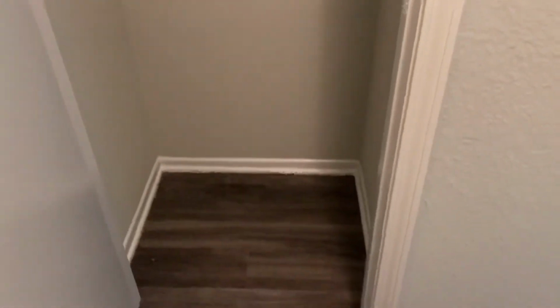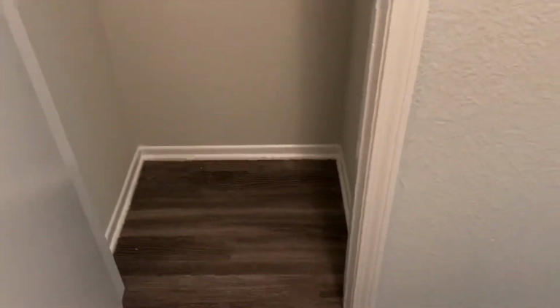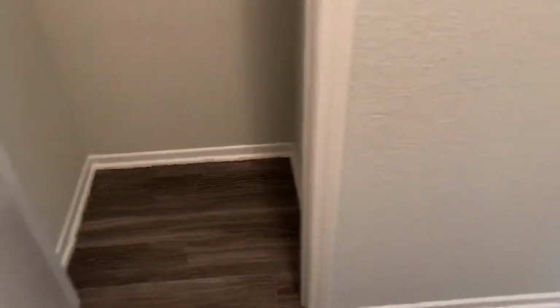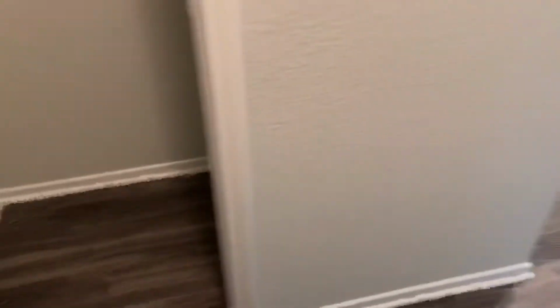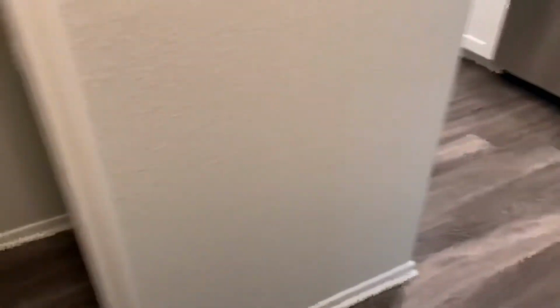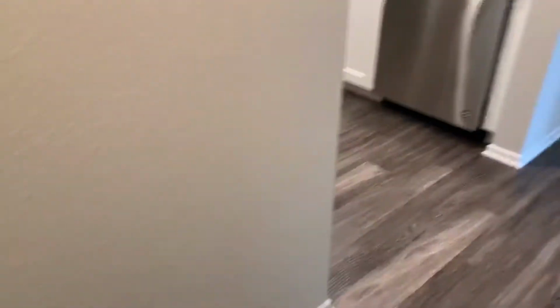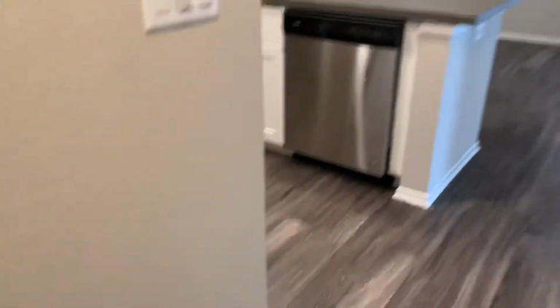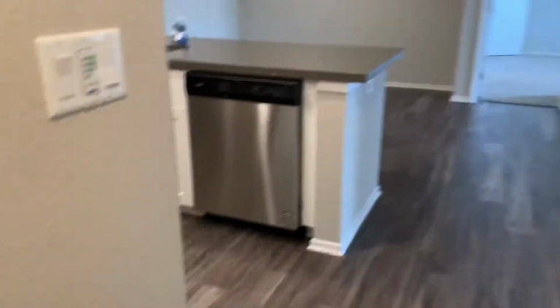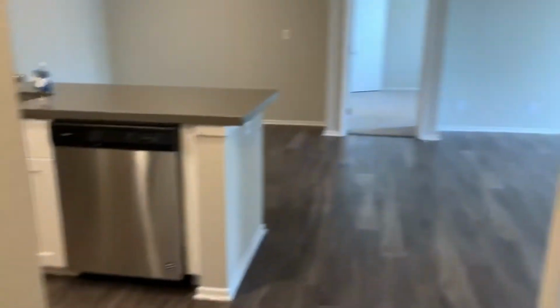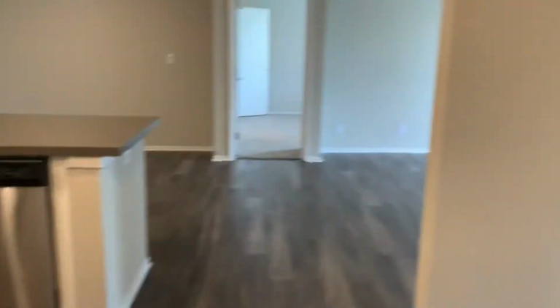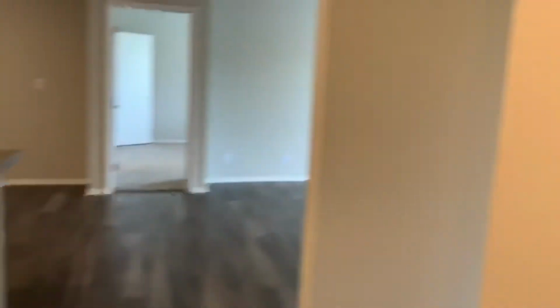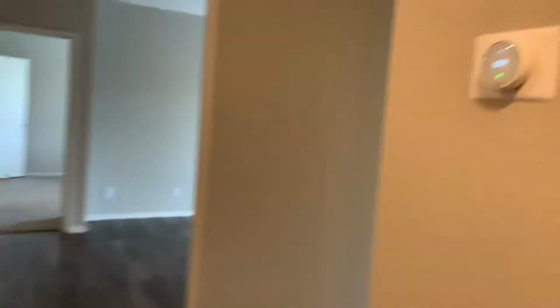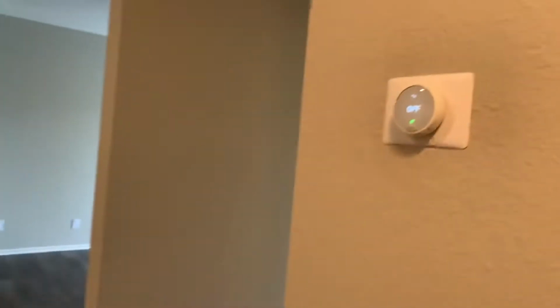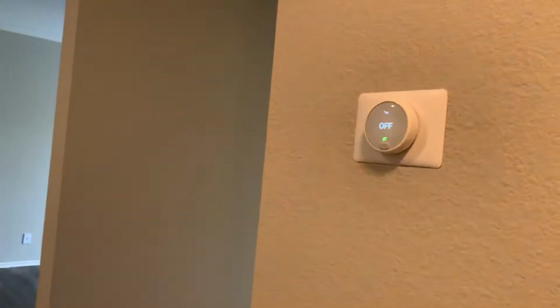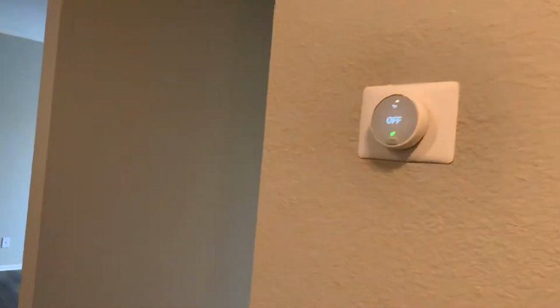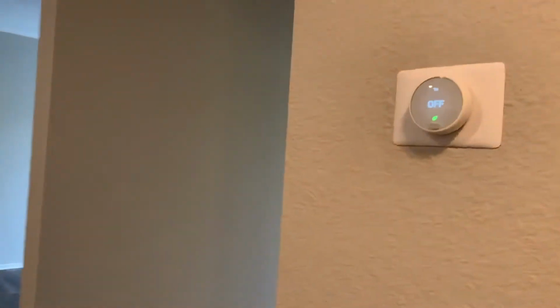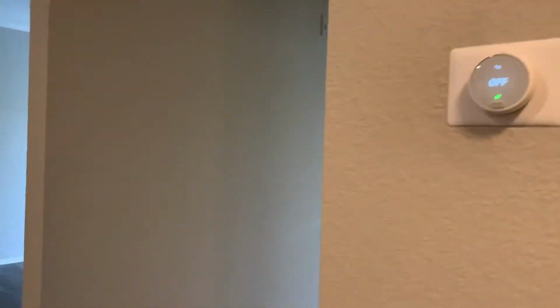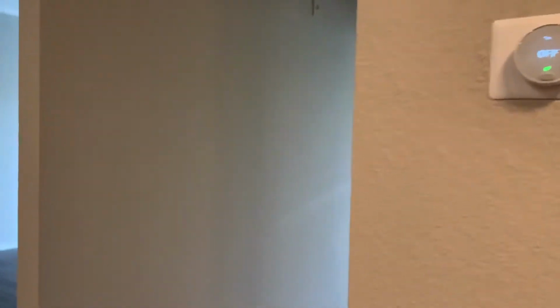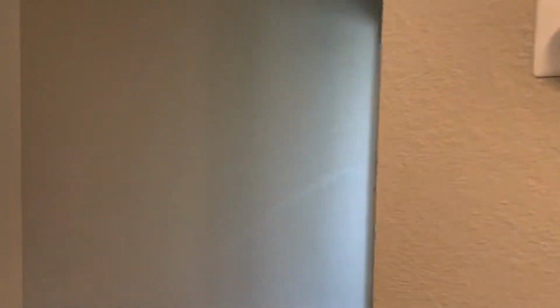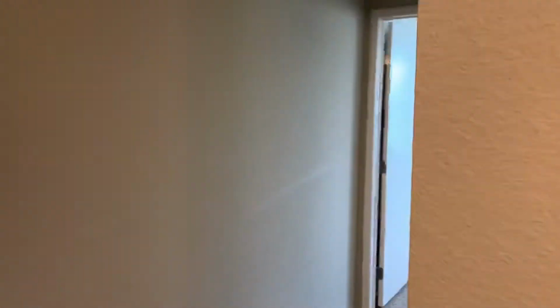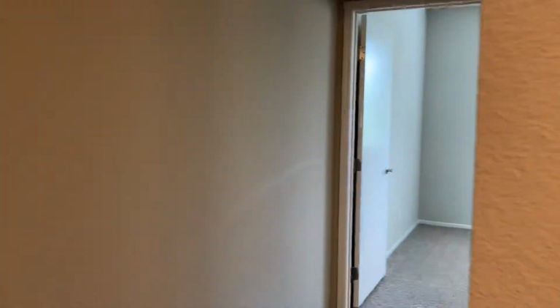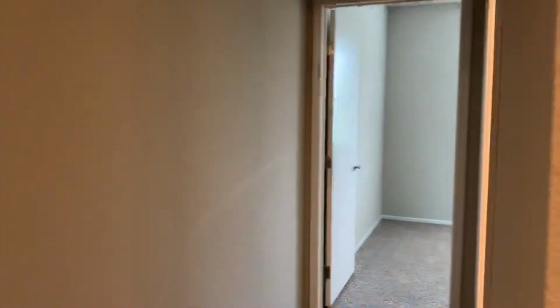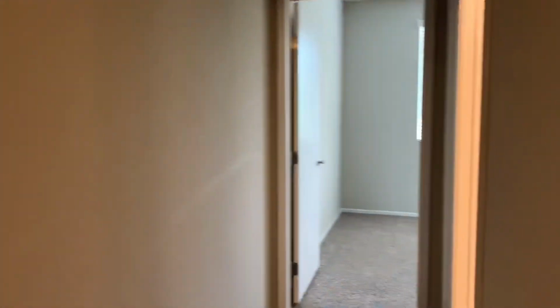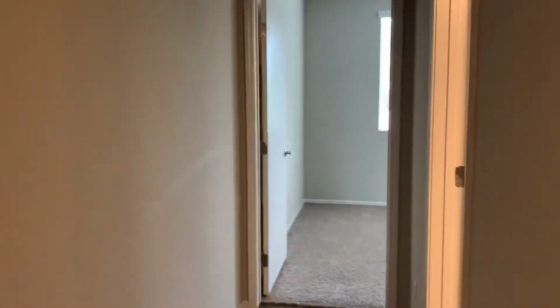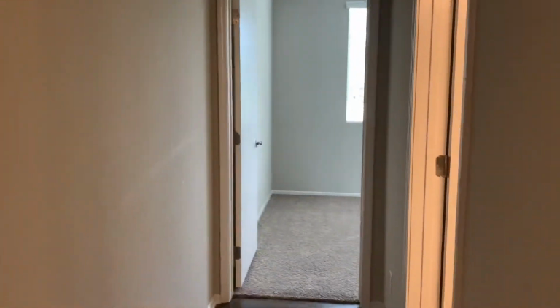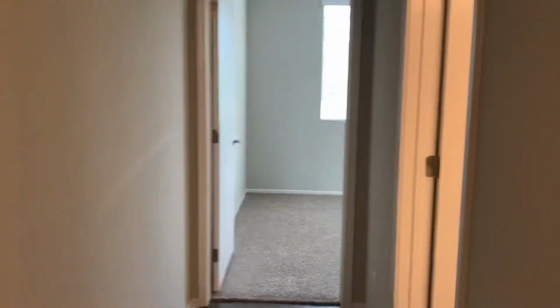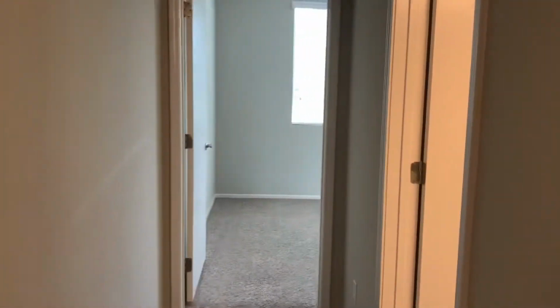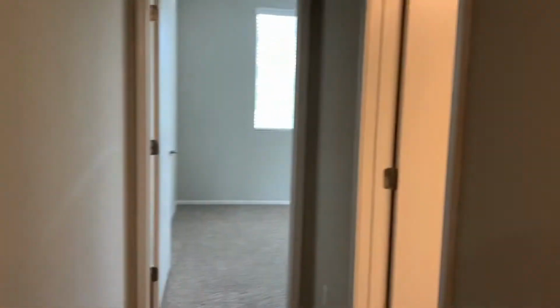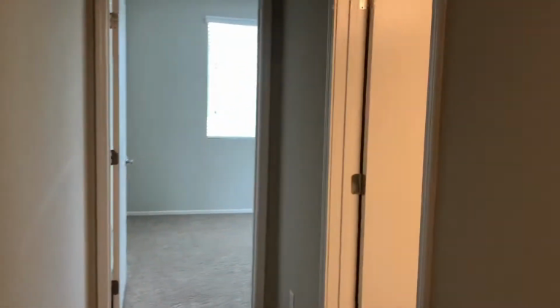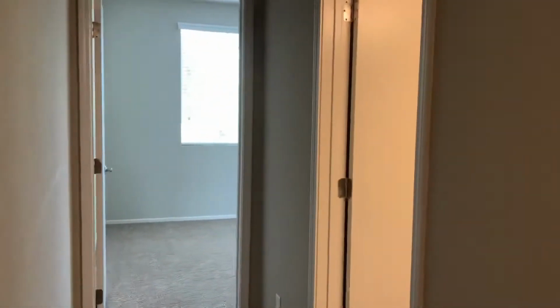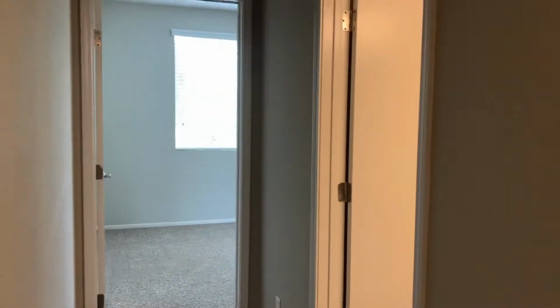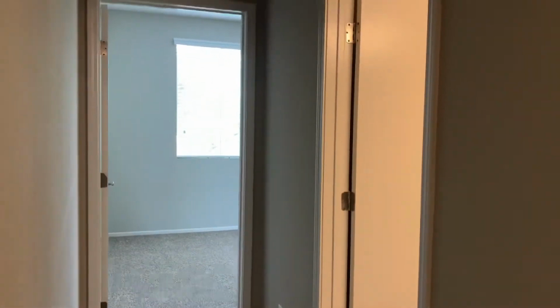When you enter the apartment you will see our coat closet, our Nest thermostat, and the hallway that leads to the guest bath and the guest bedroom.